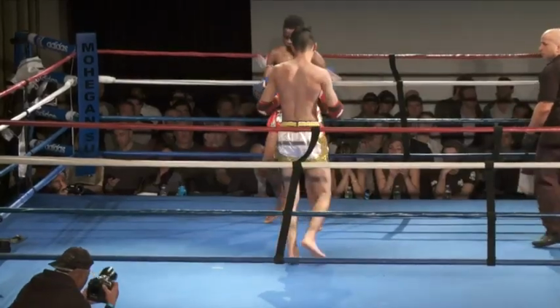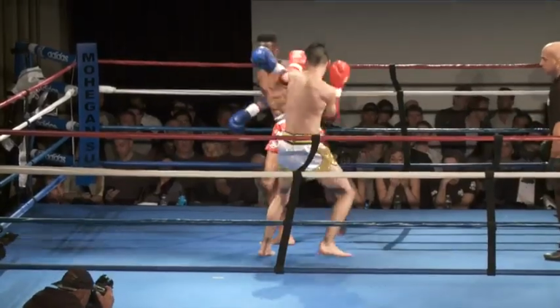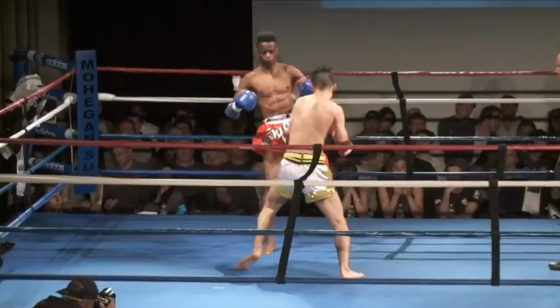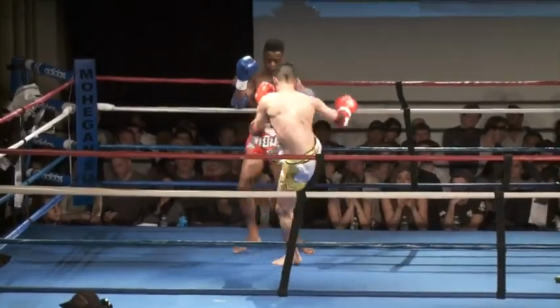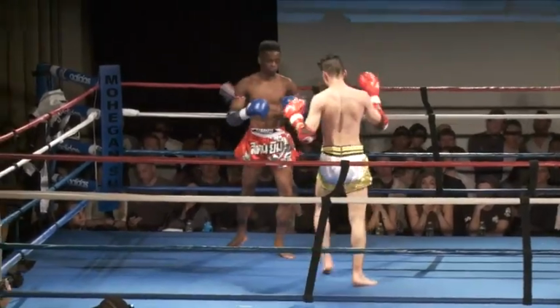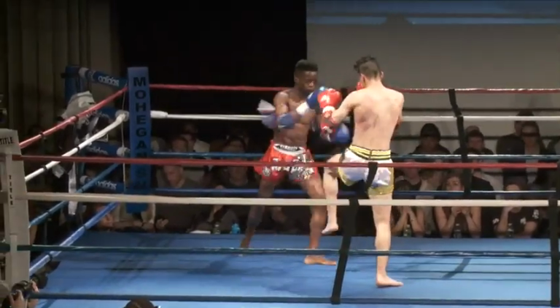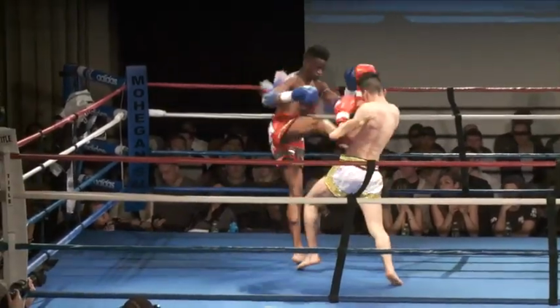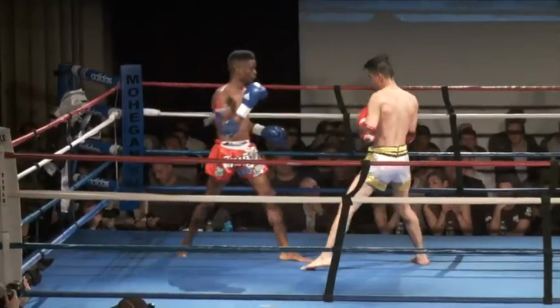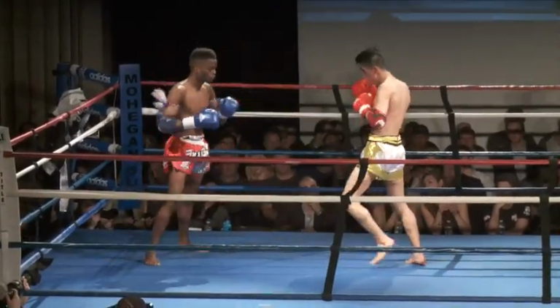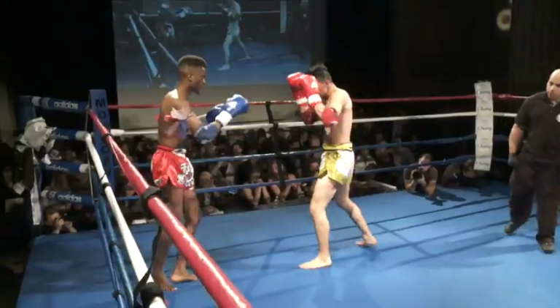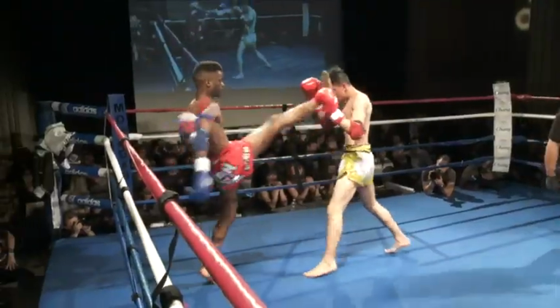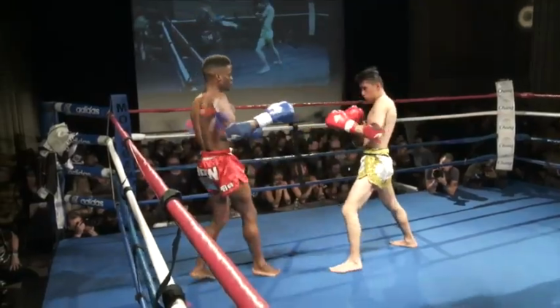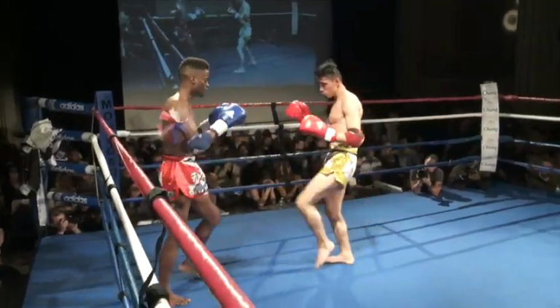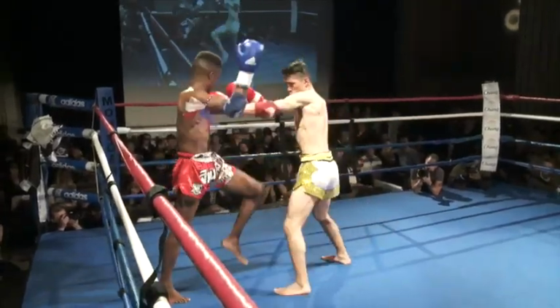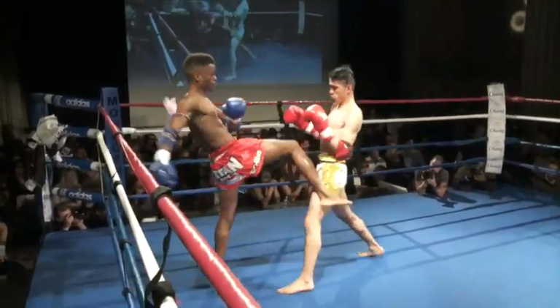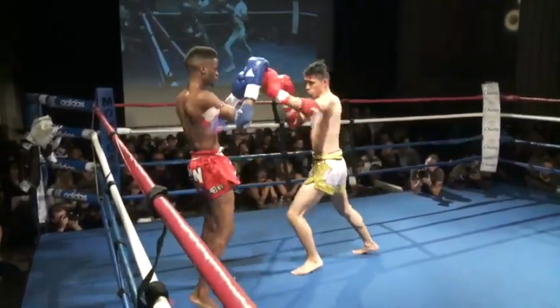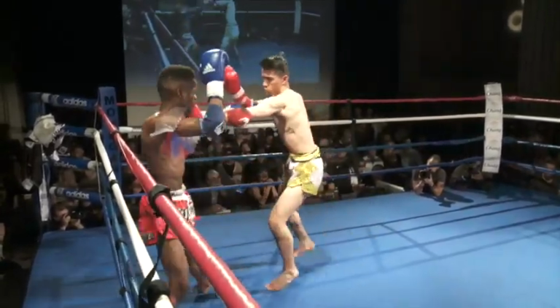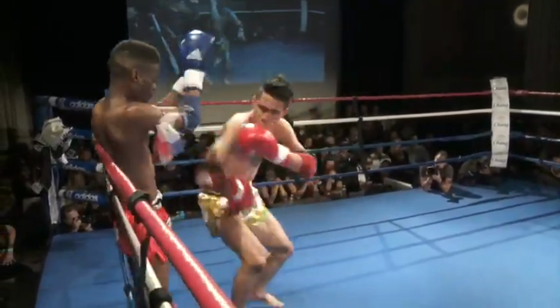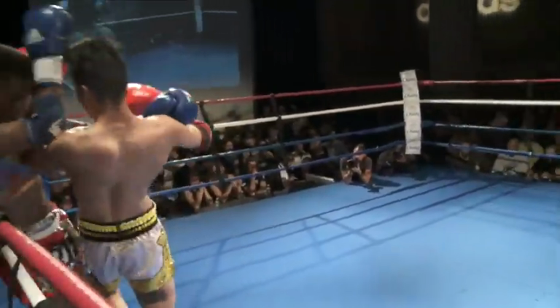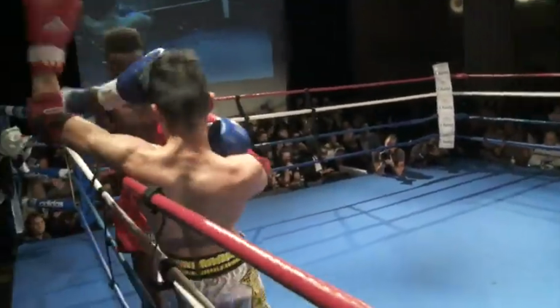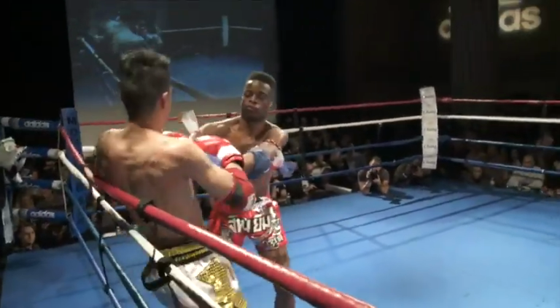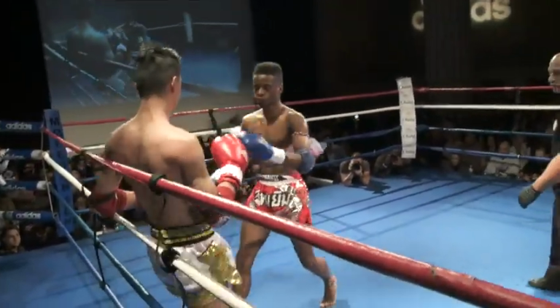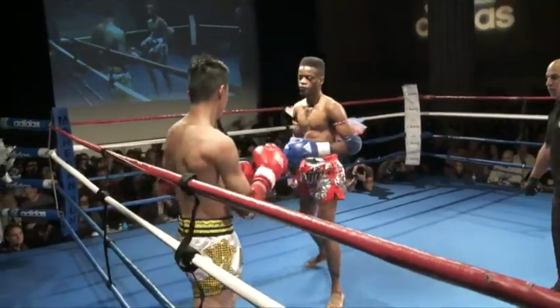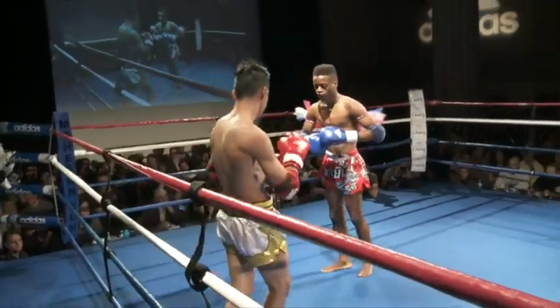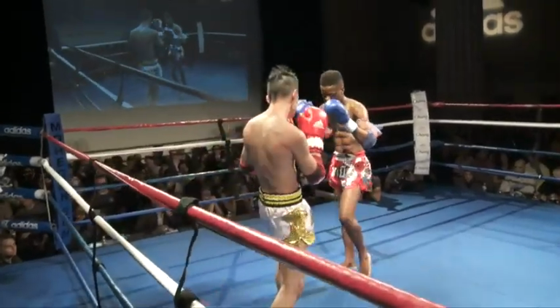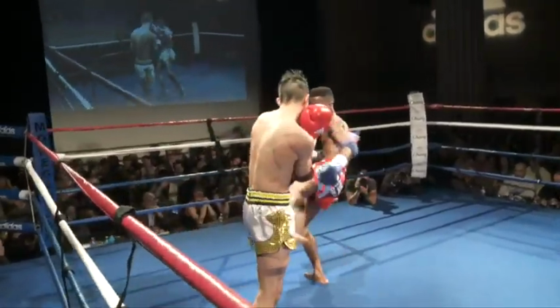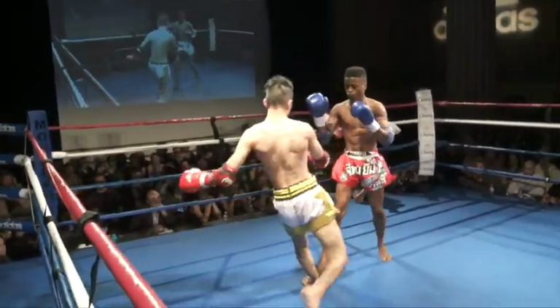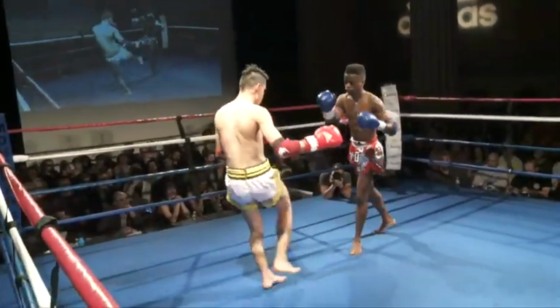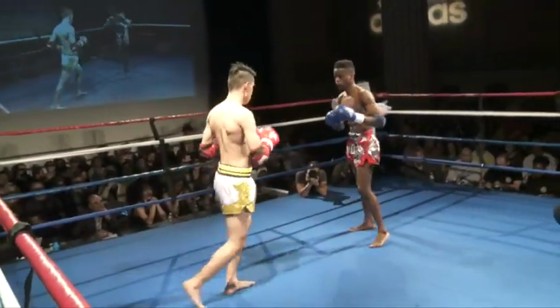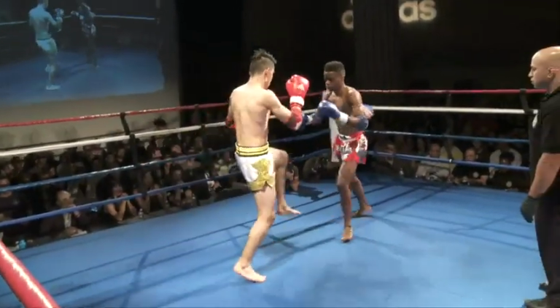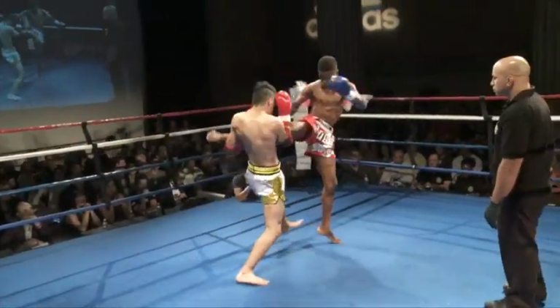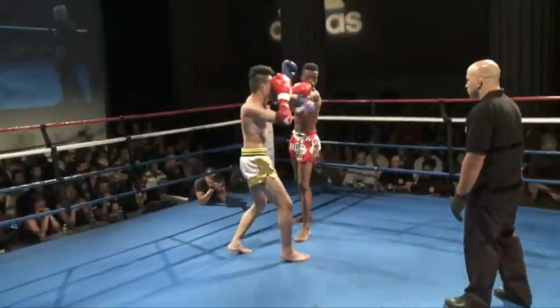You can totally see Seaton style with the hand position and the rhythm. Very traditional tie. Teep almost lands to the face. Nice spinning elbow — well placed, well timed — because he did it as Rudy Felix was moving.